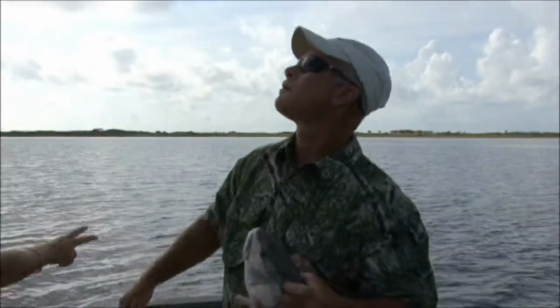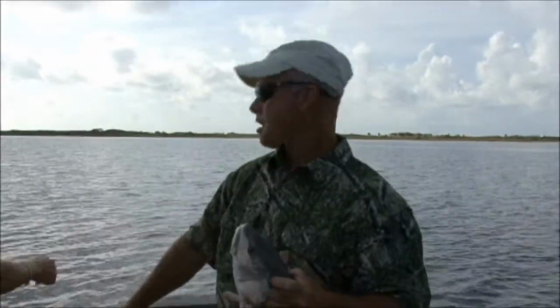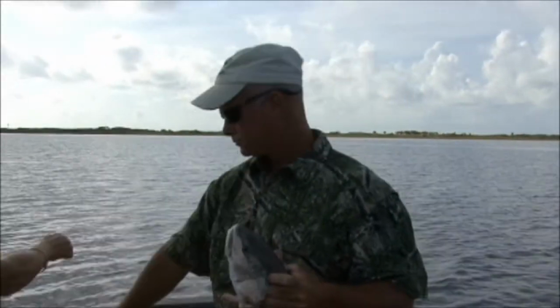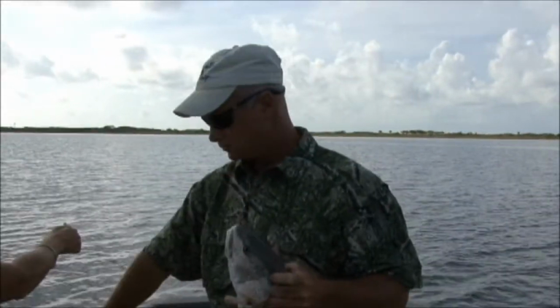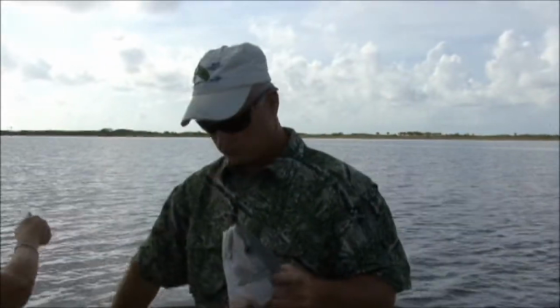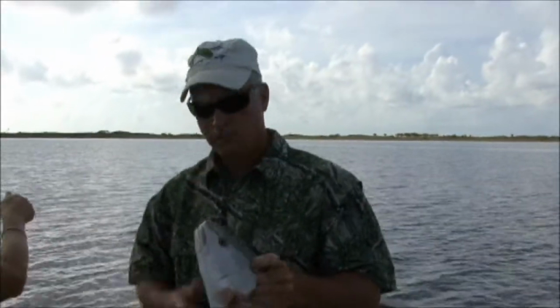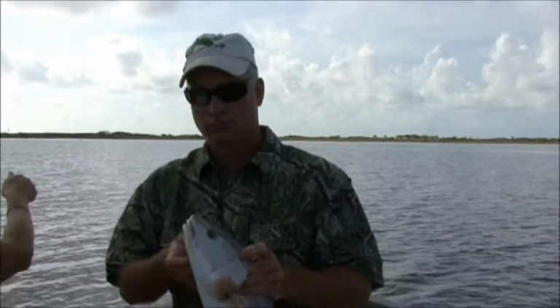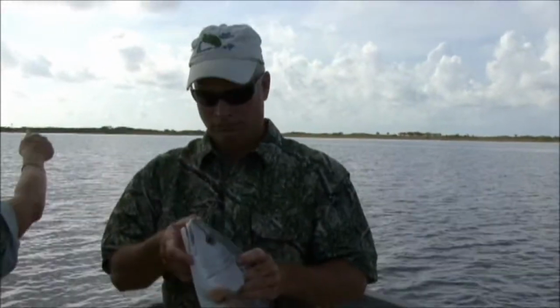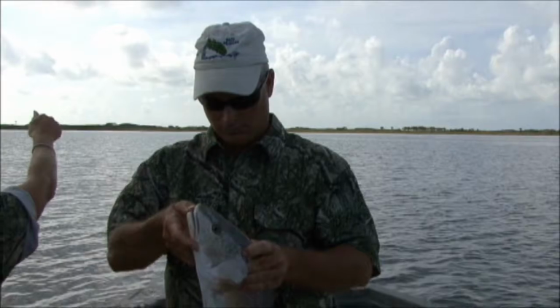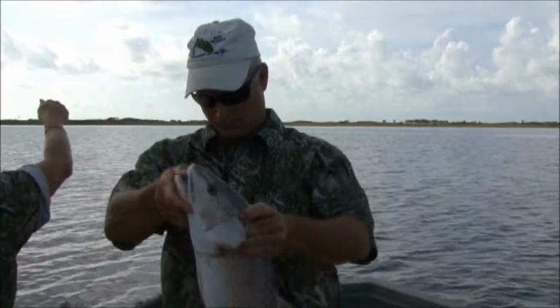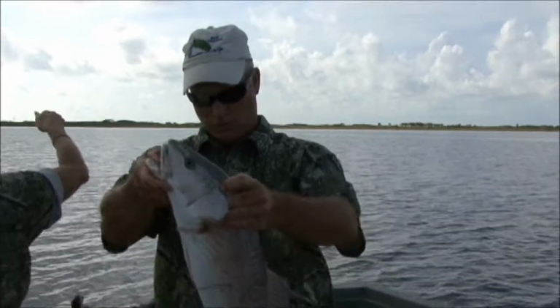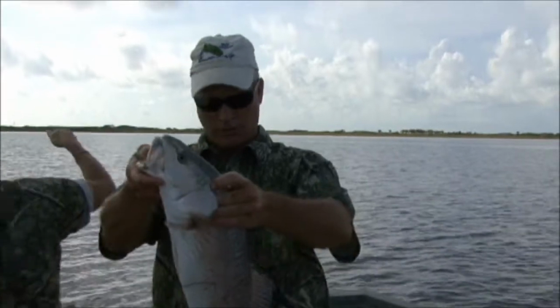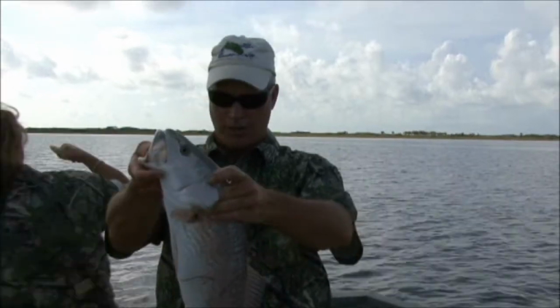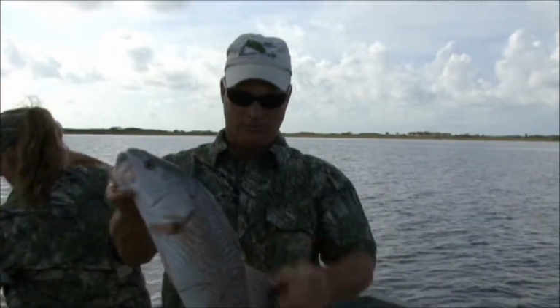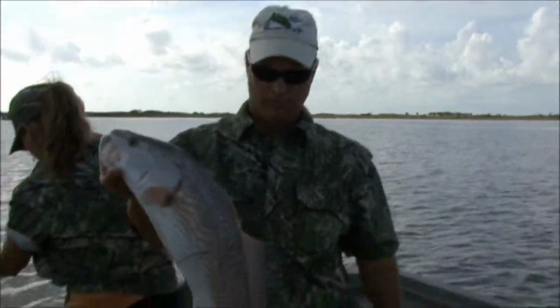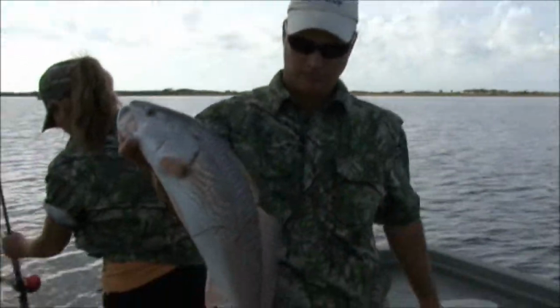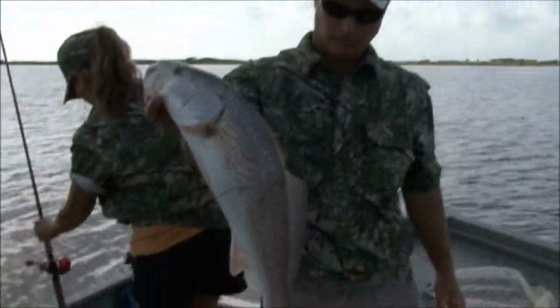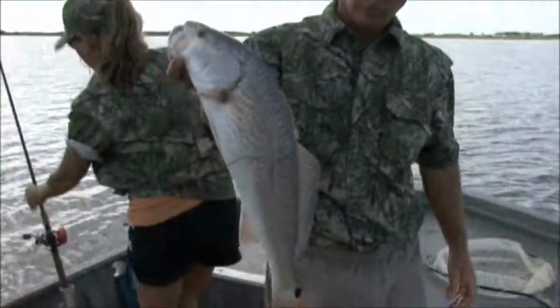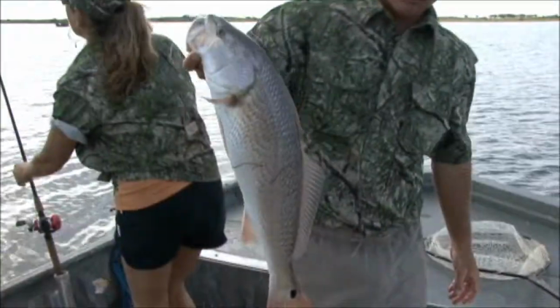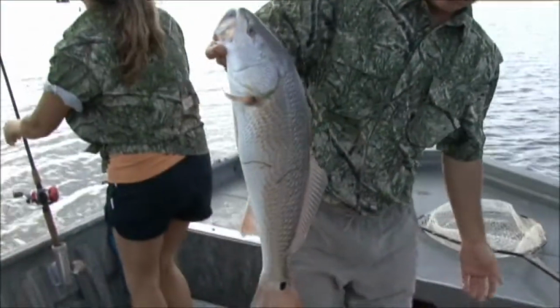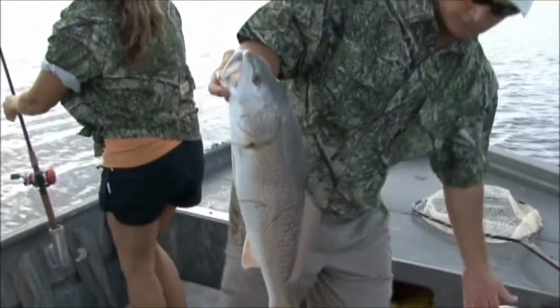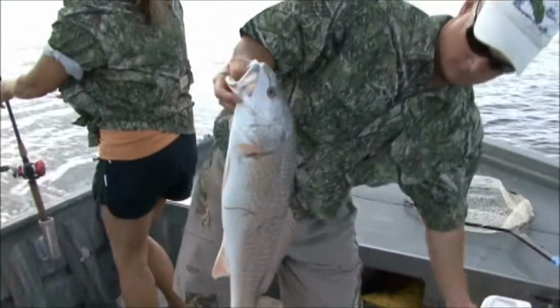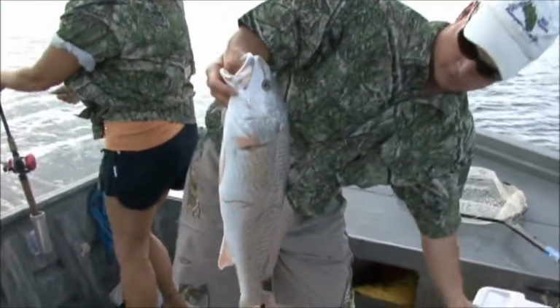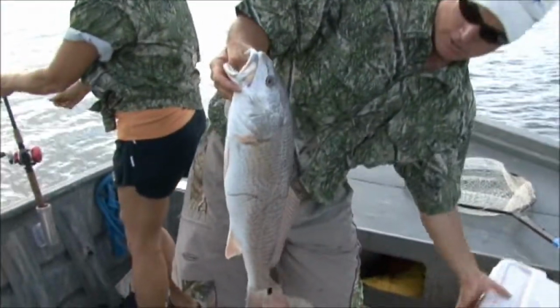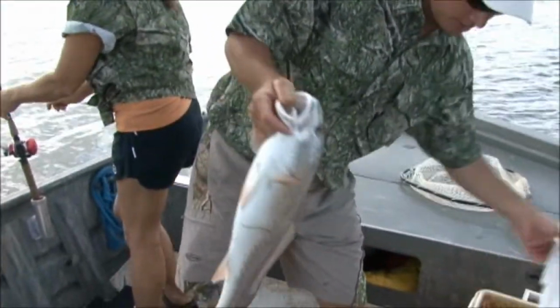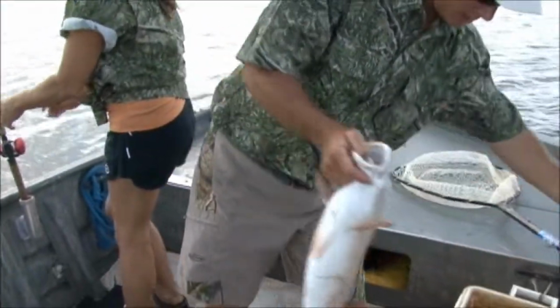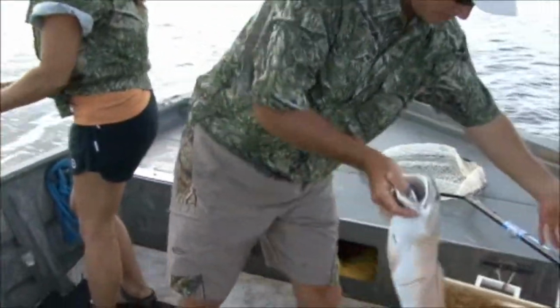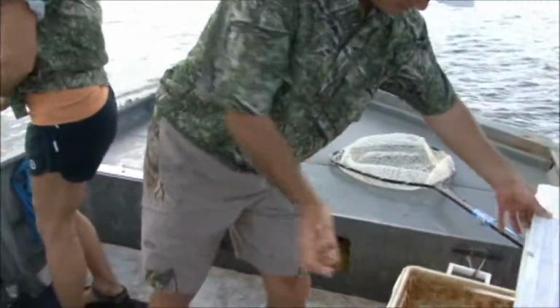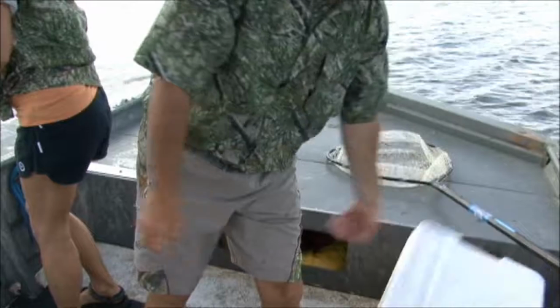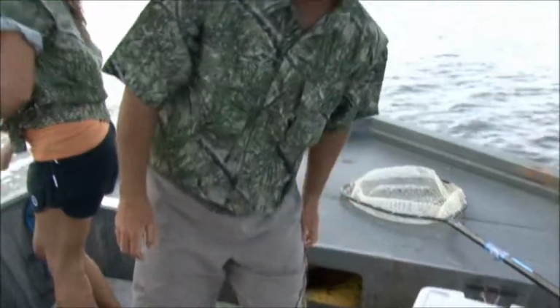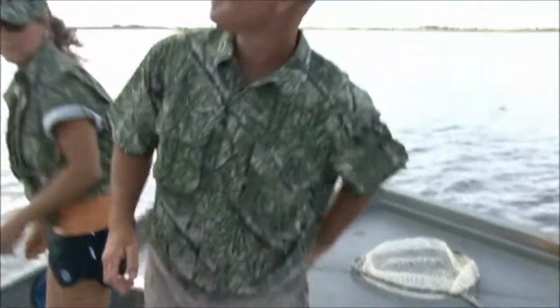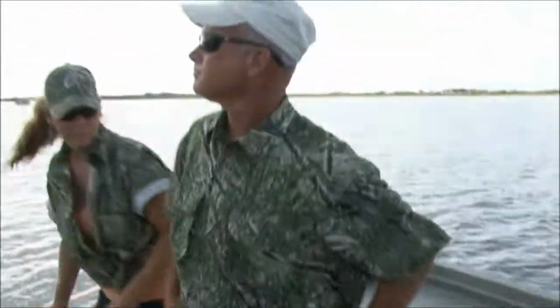Let's have a look at that one, Brent. What is that one? Another 23? 43. All right. Nice. Very, very nice. Solid, solid fish.